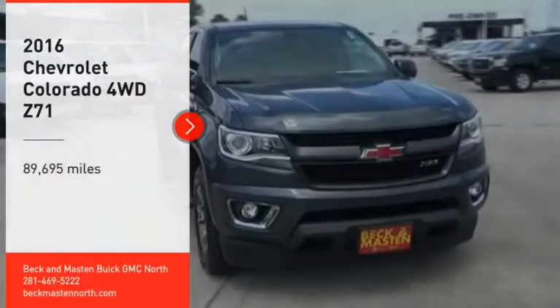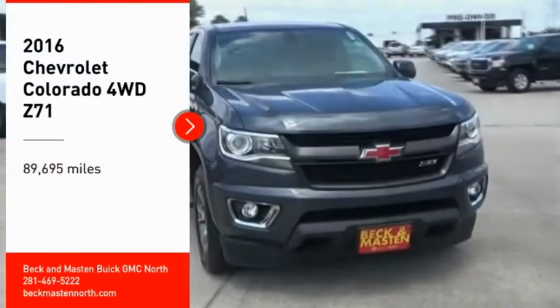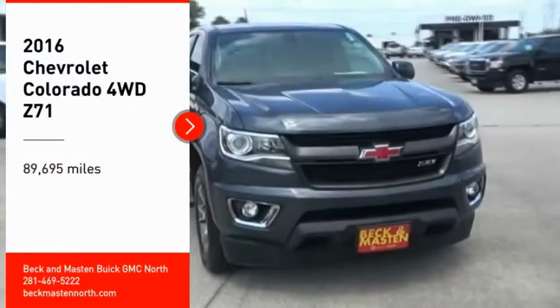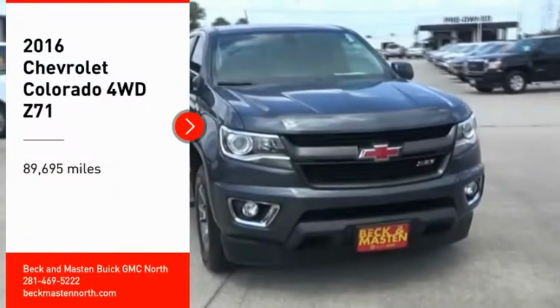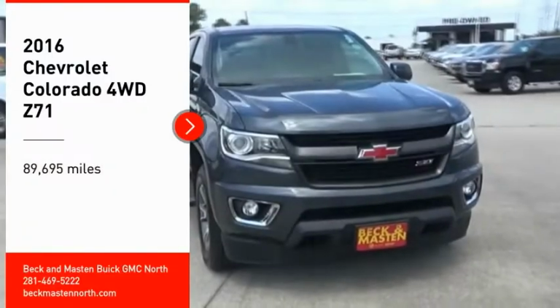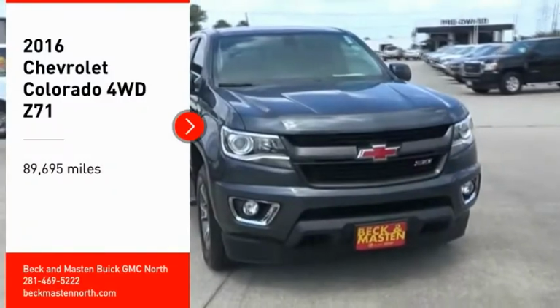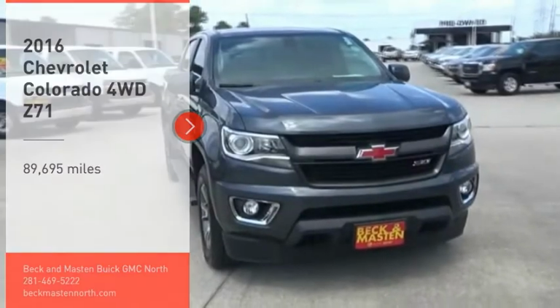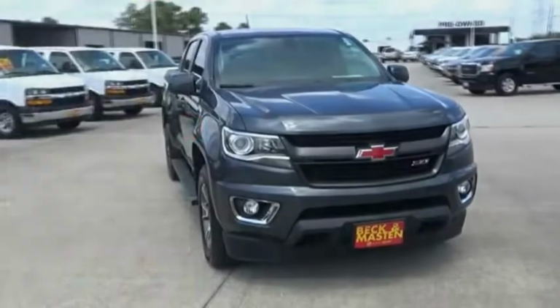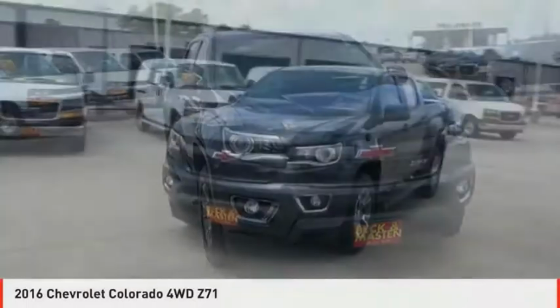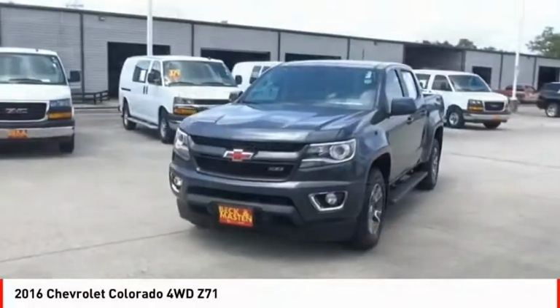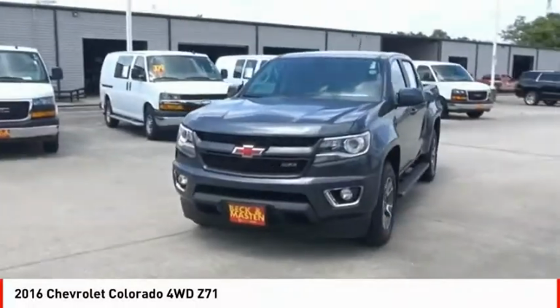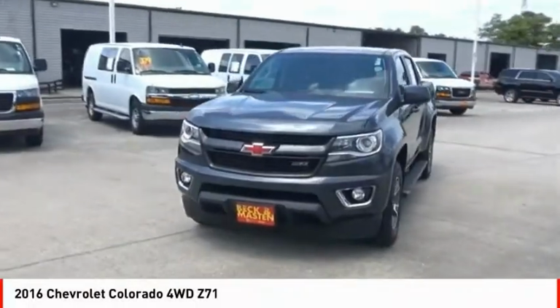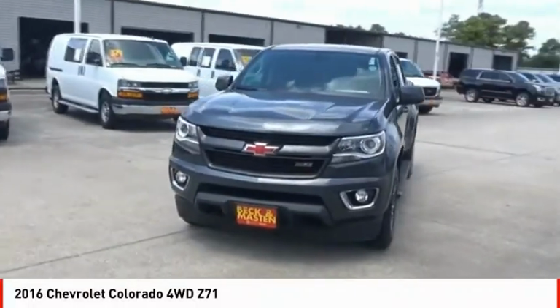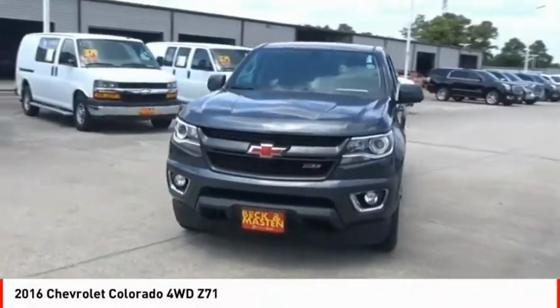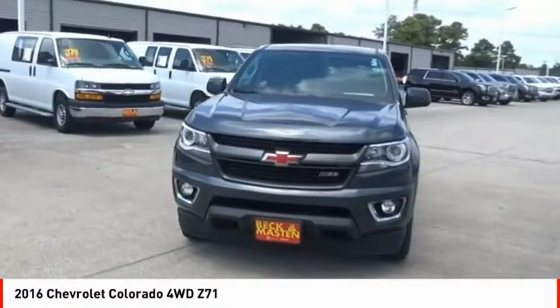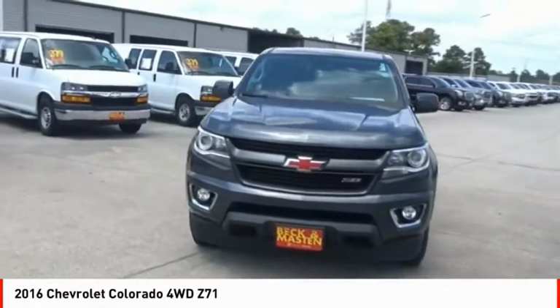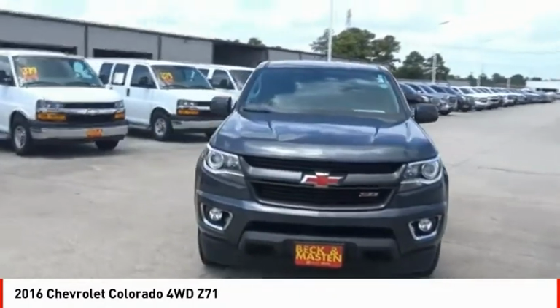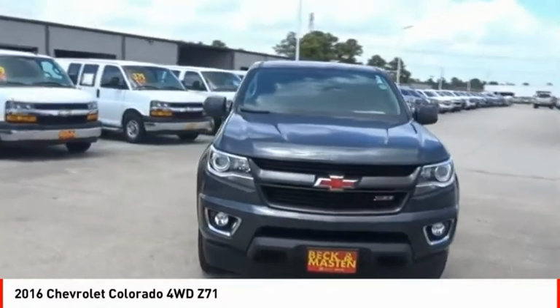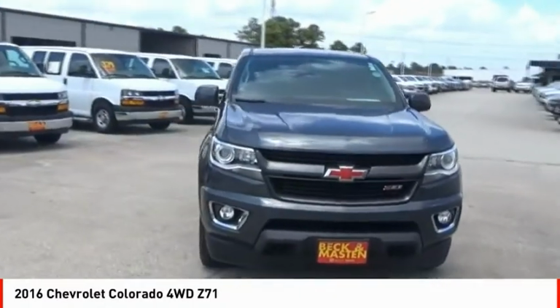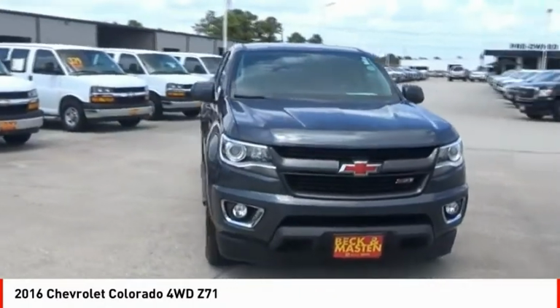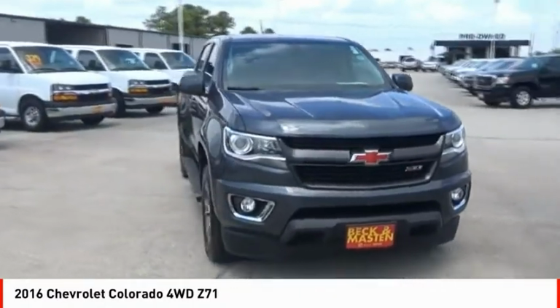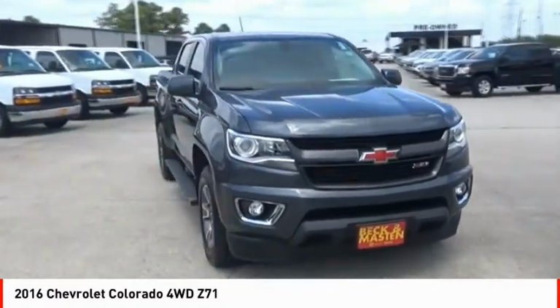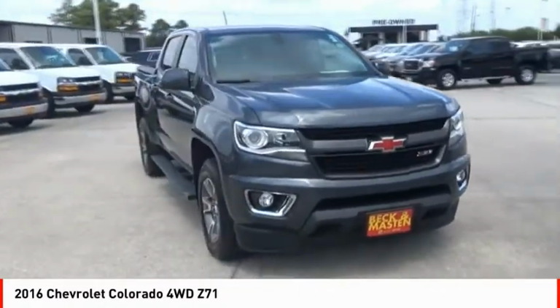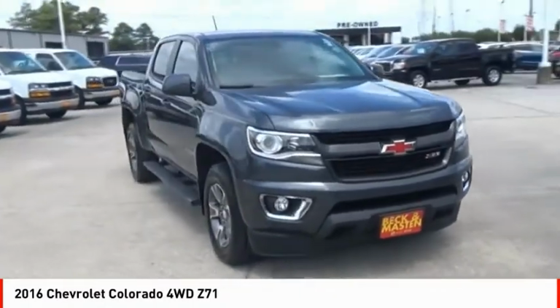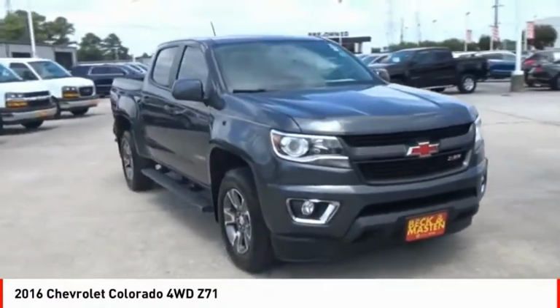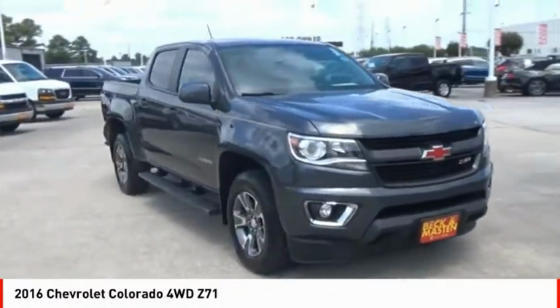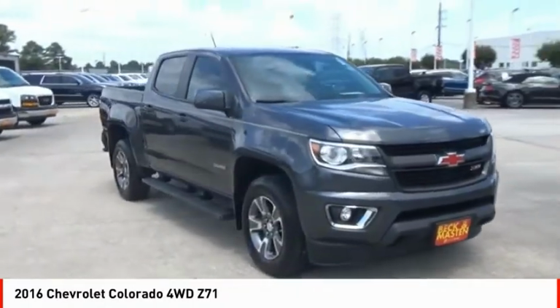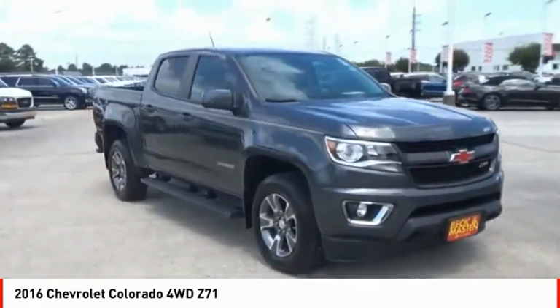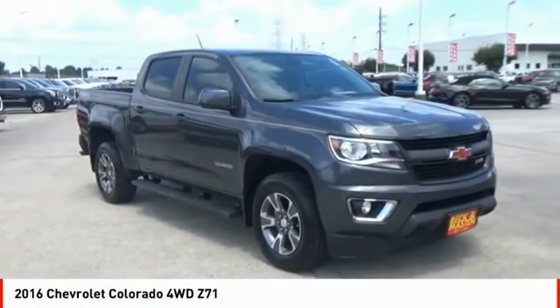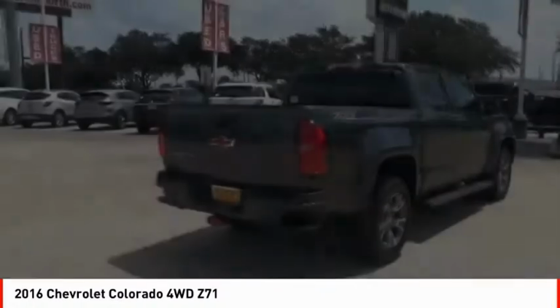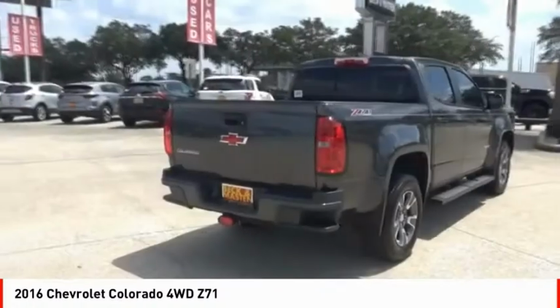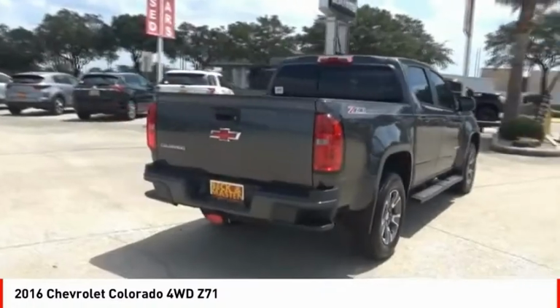Looking for the right vehicle? Check out the 2016 Colorado. Great hauling capability, powerful, rugged, and a great Chevy price. Colorado is it.